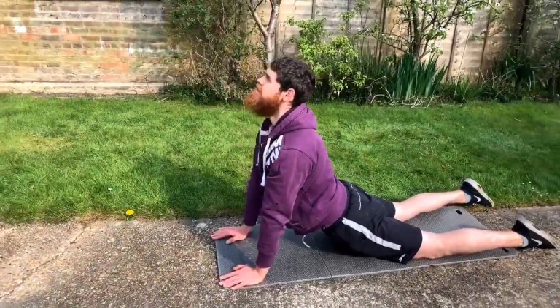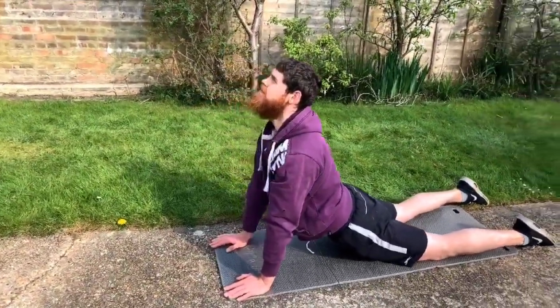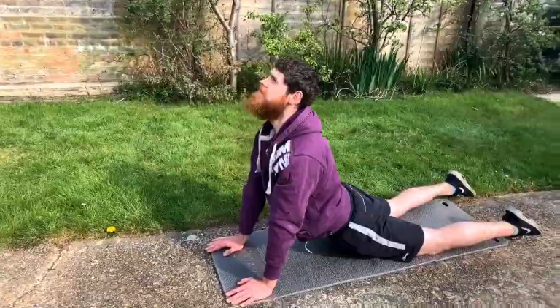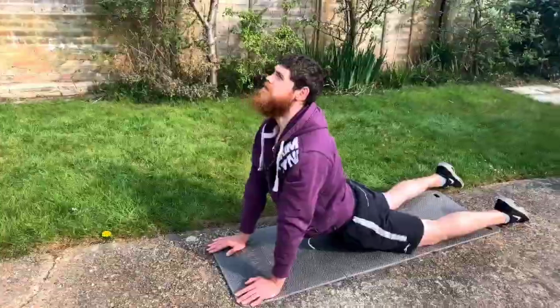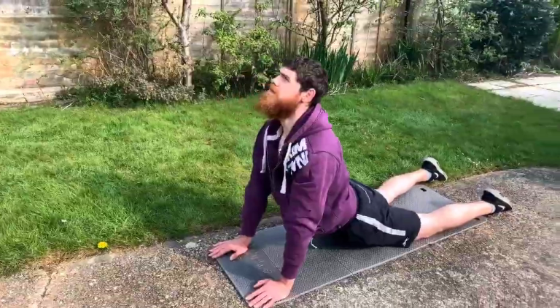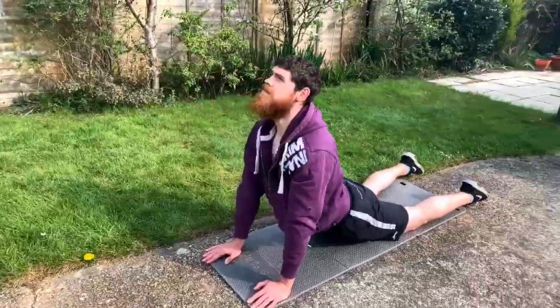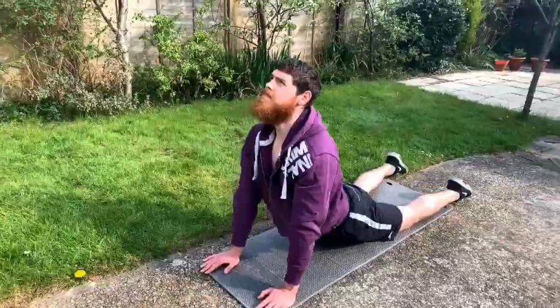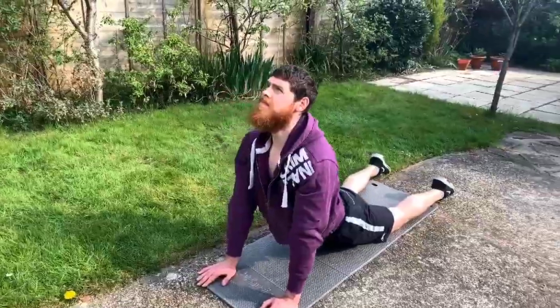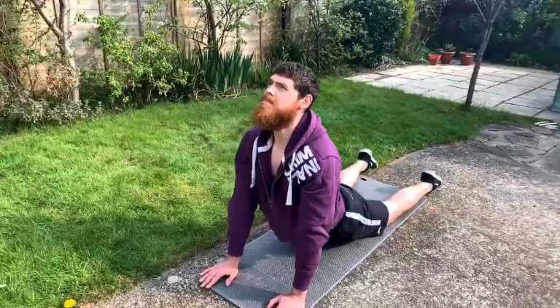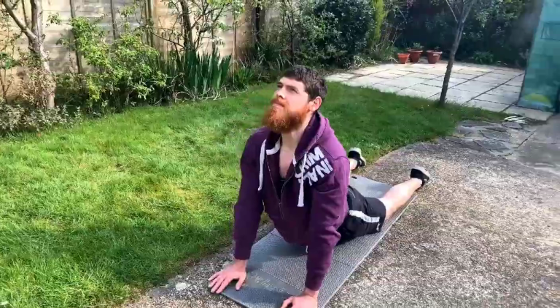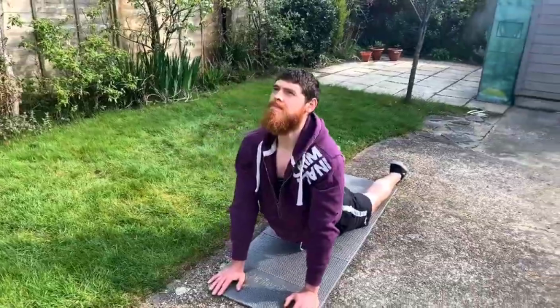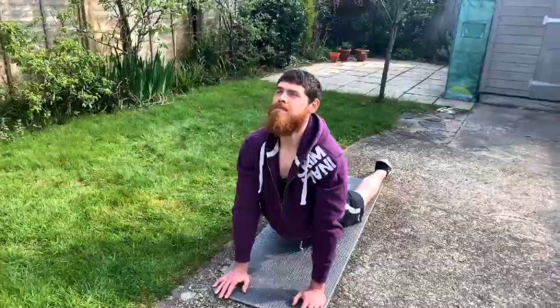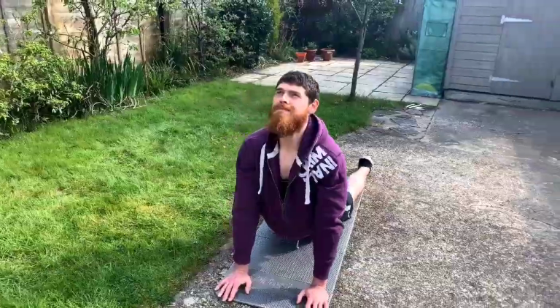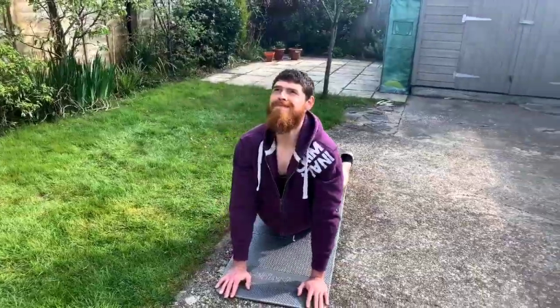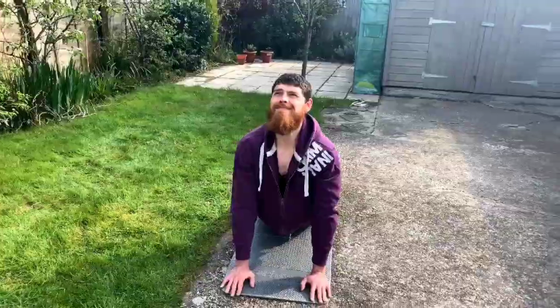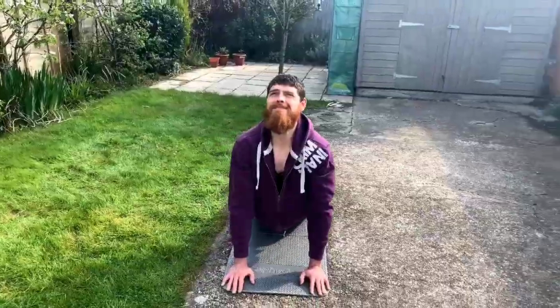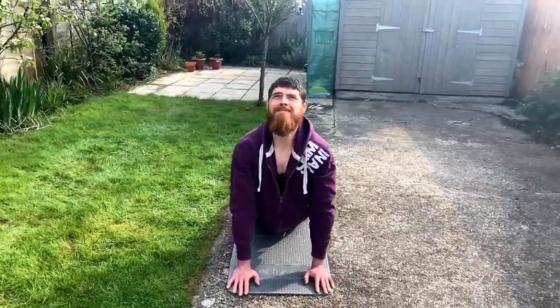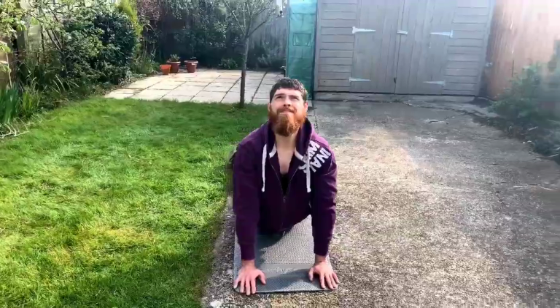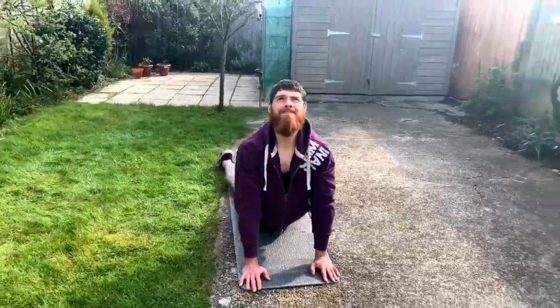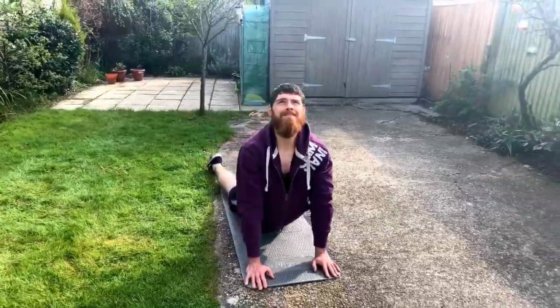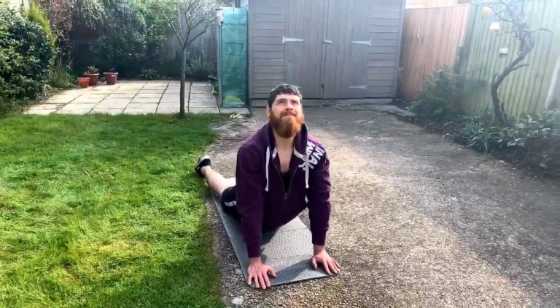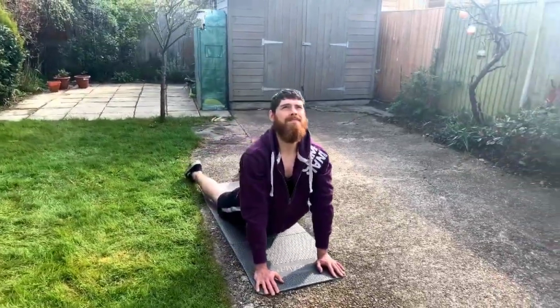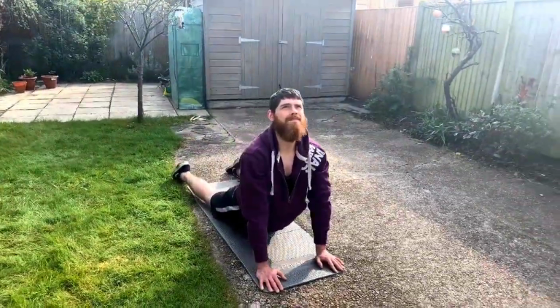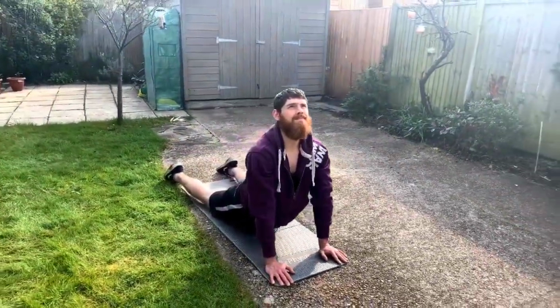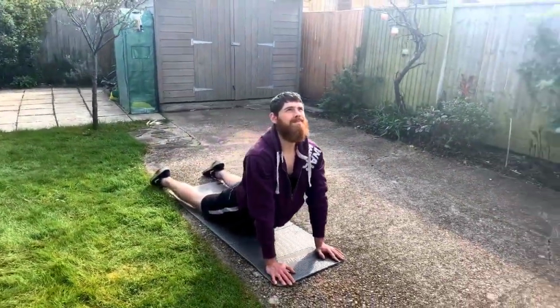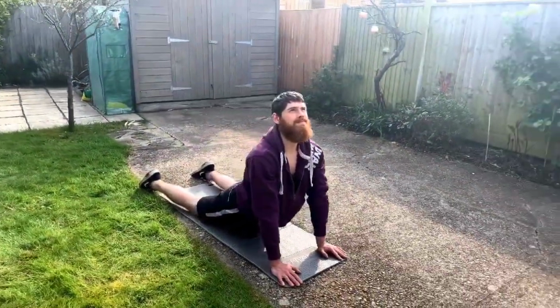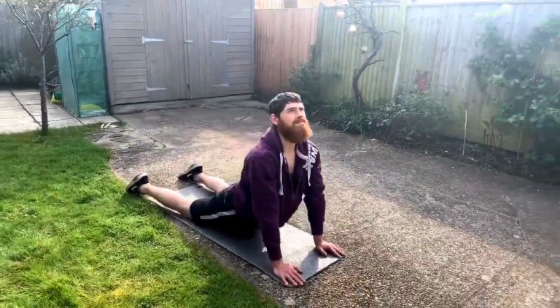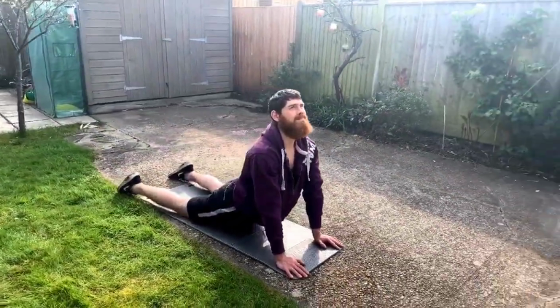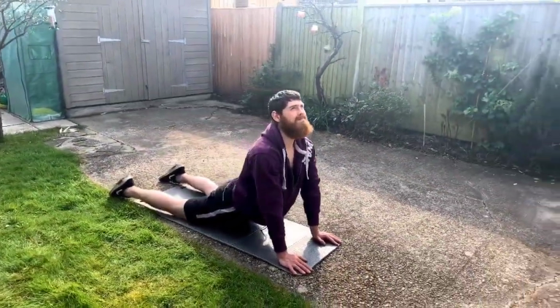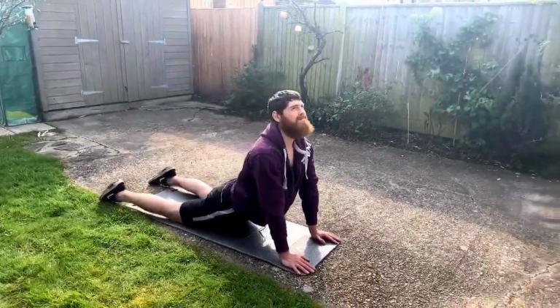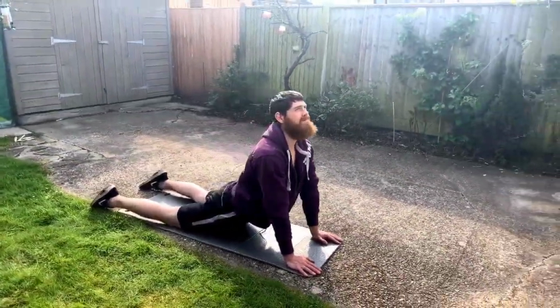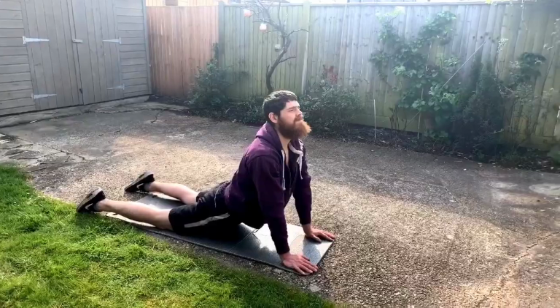All we want to do is try and drop our hips towards the floor from an all-fours position, keeping our elbows extended and looking up towards the ceiling. Try to keep your core braced, as this will still protect the joints in the lower back.